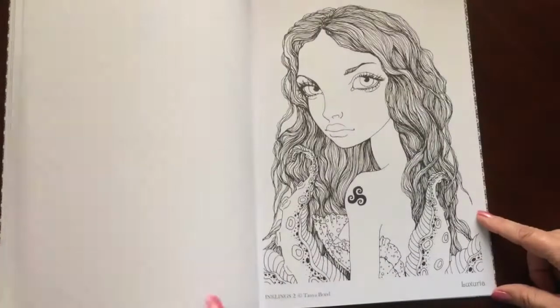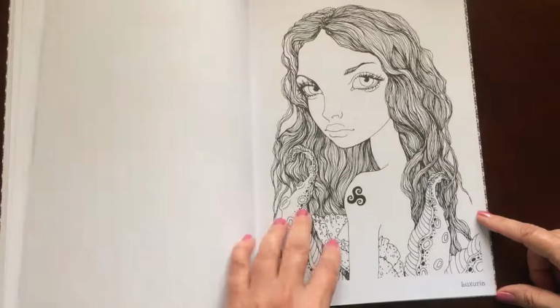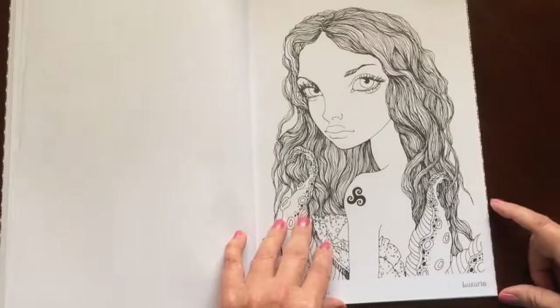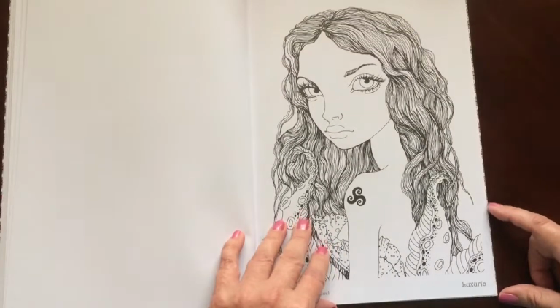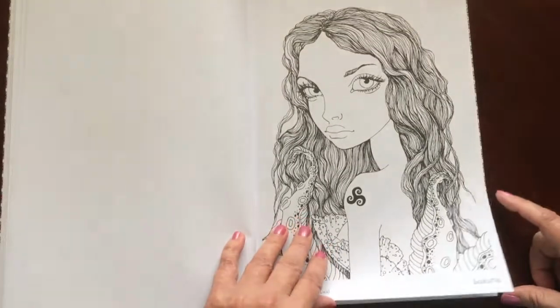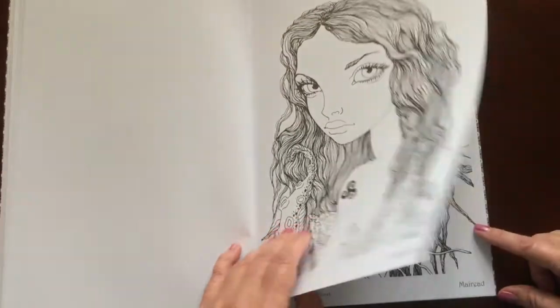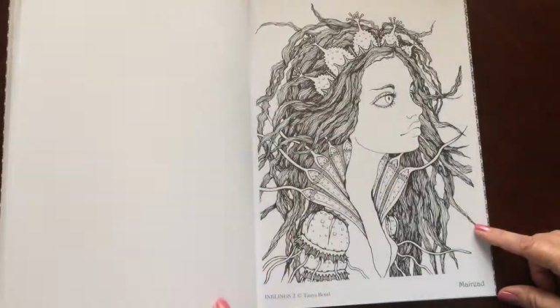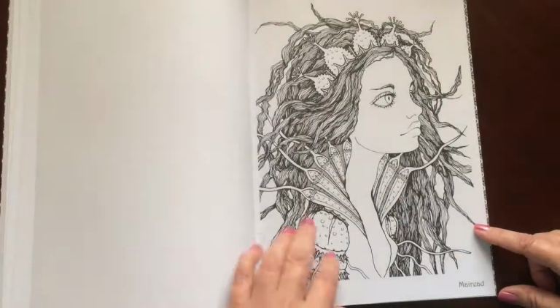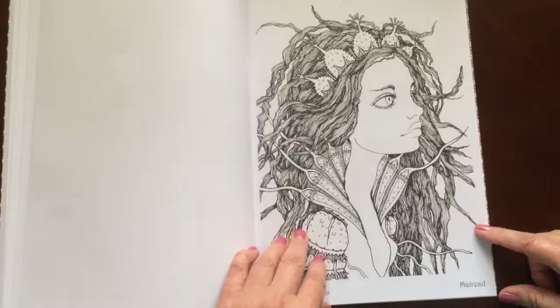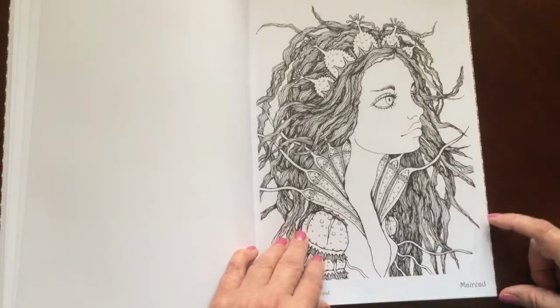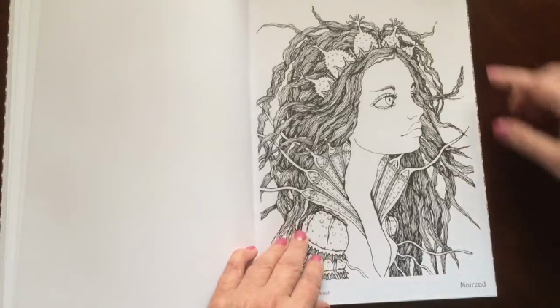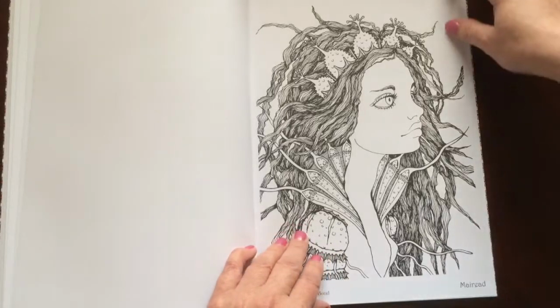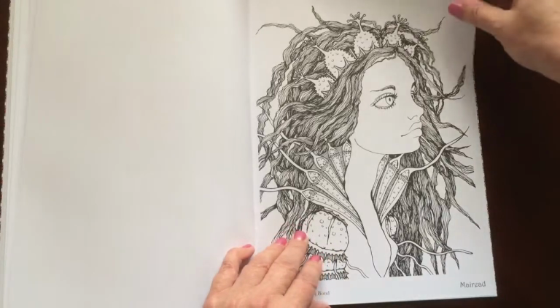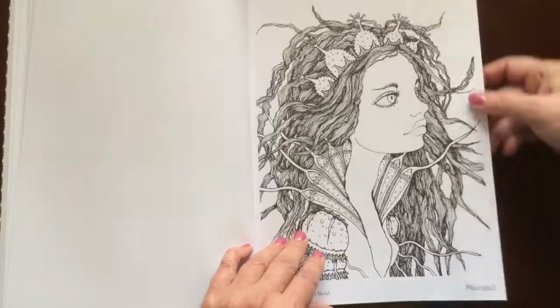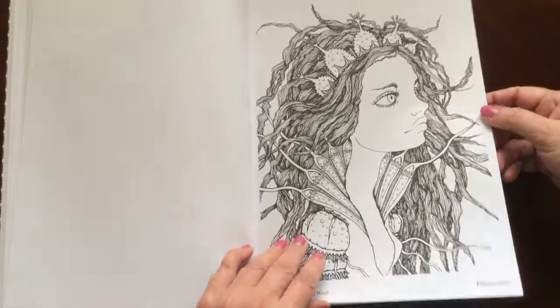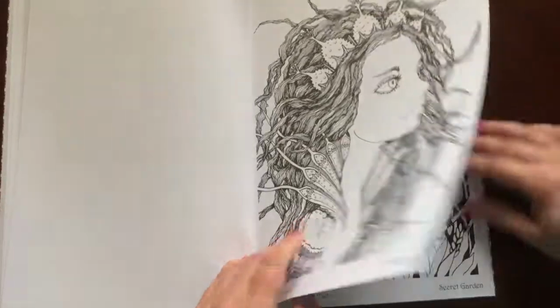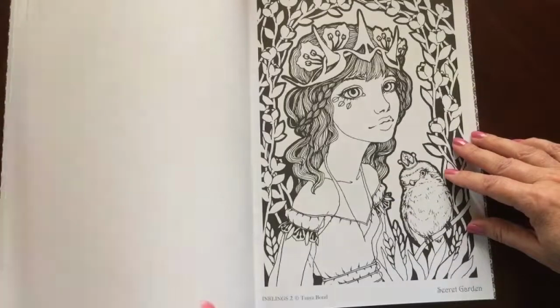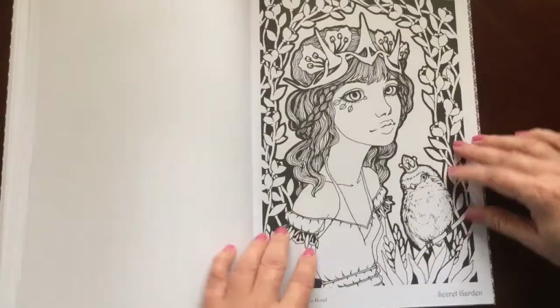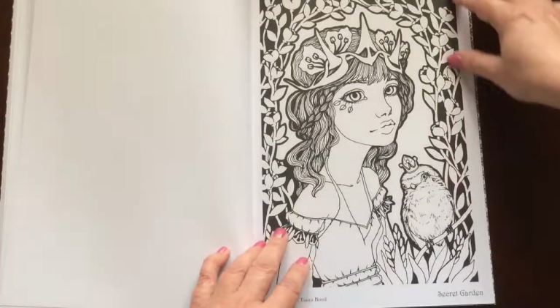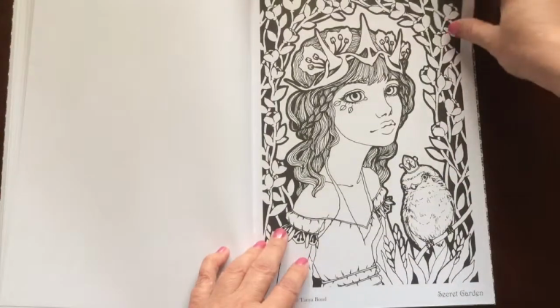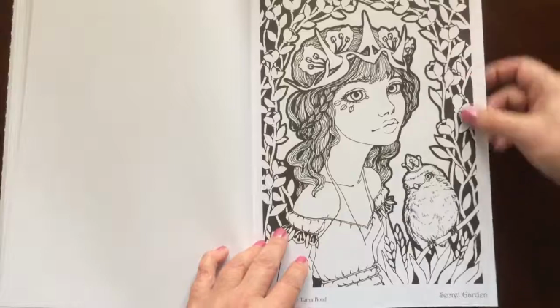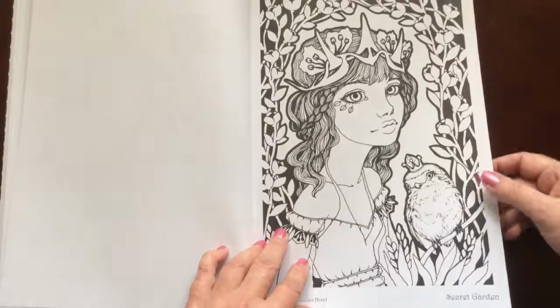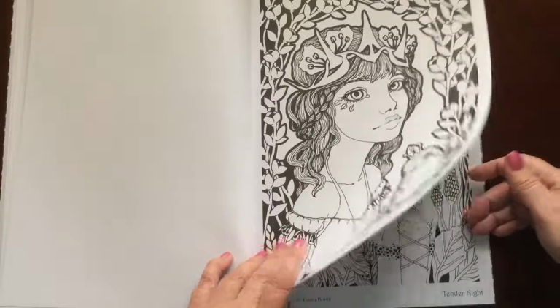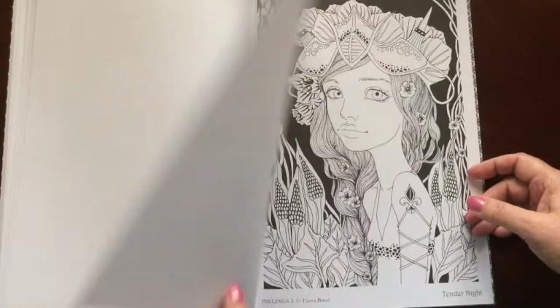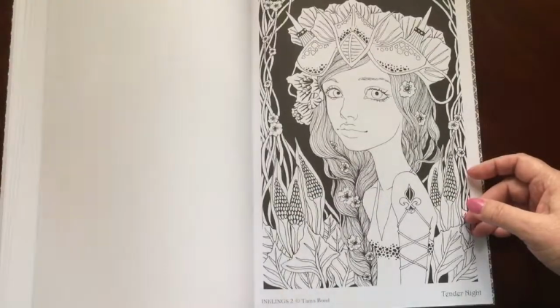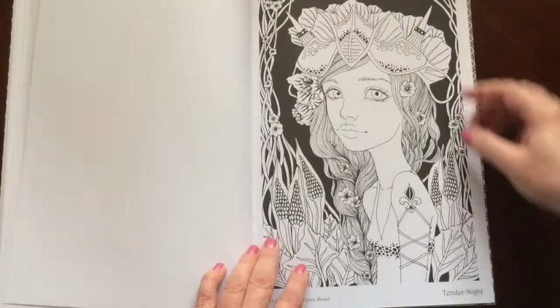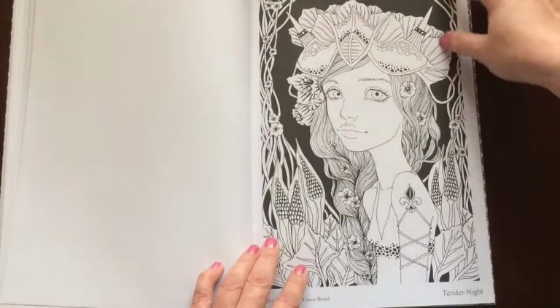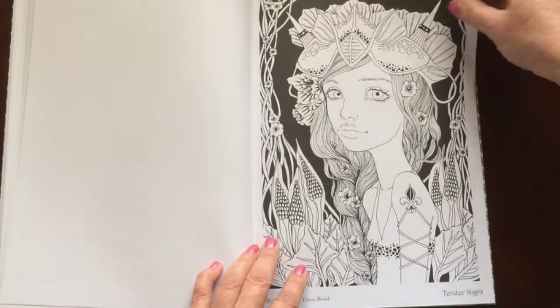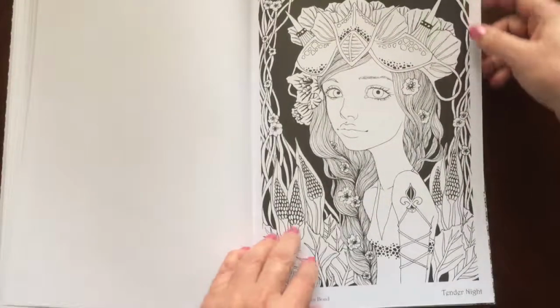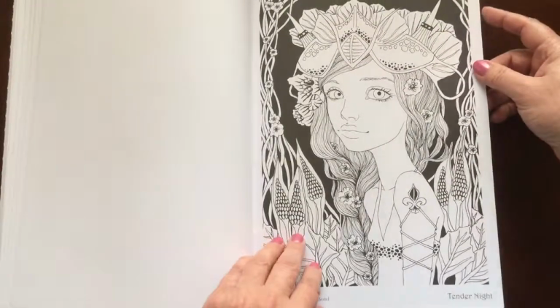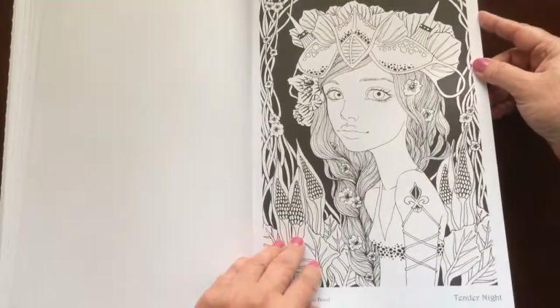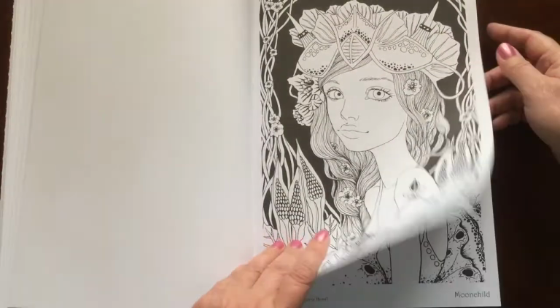All the illustrations are single-sided — that's in both books. If you use markers, please put in a sheet of cardstock or an extra couple sheets of paper so you don't have bleed through to the next page.